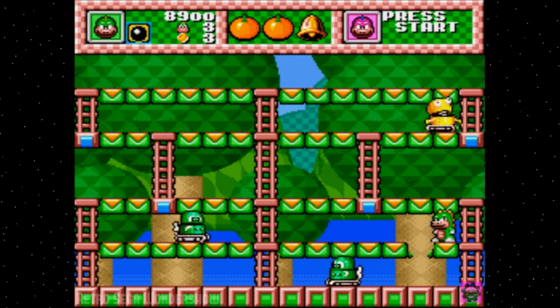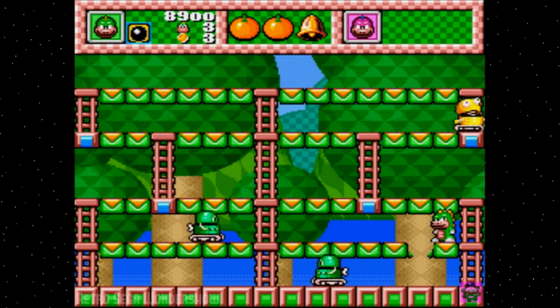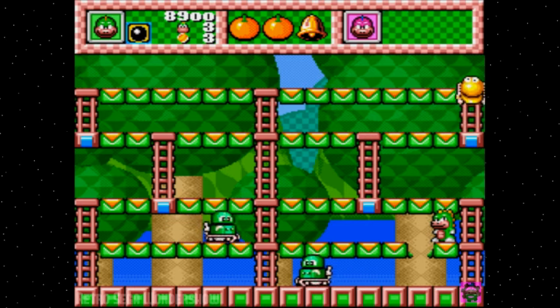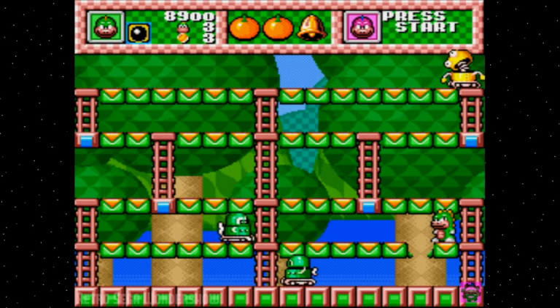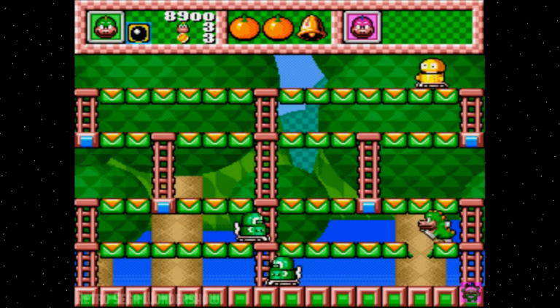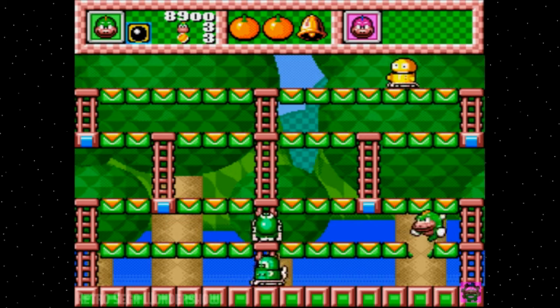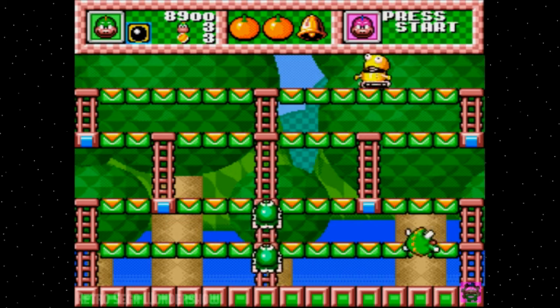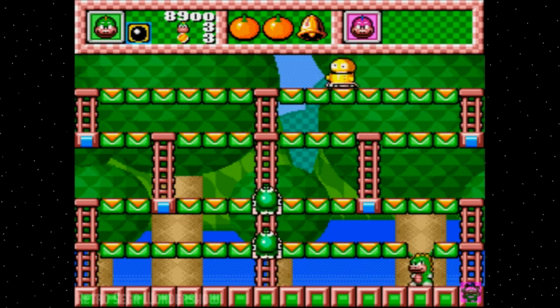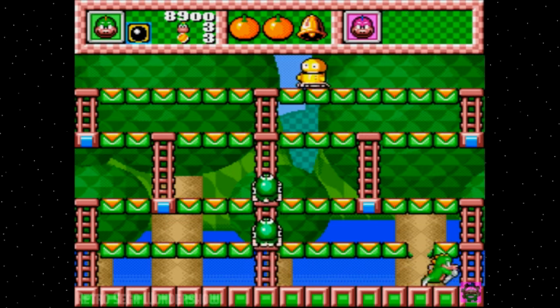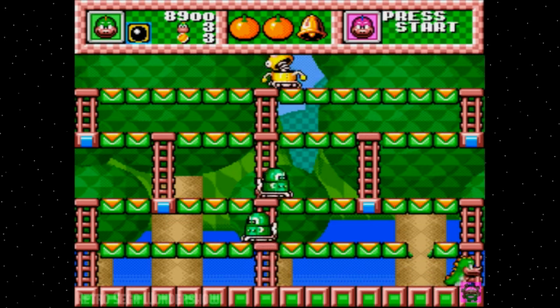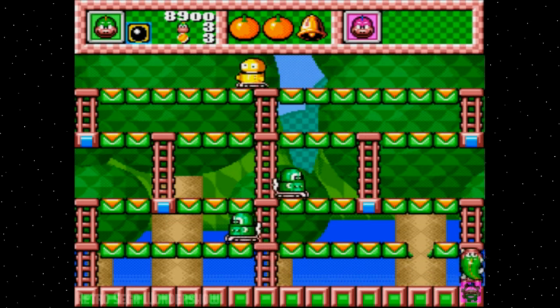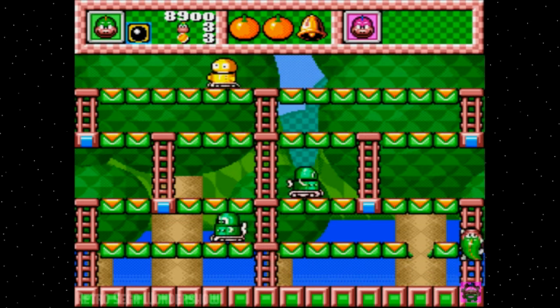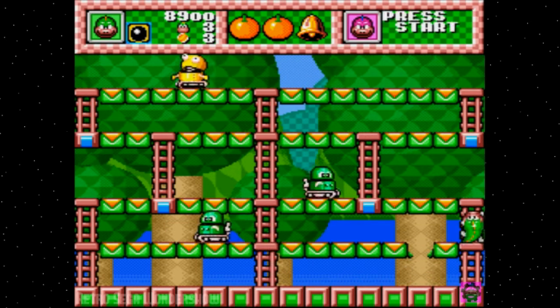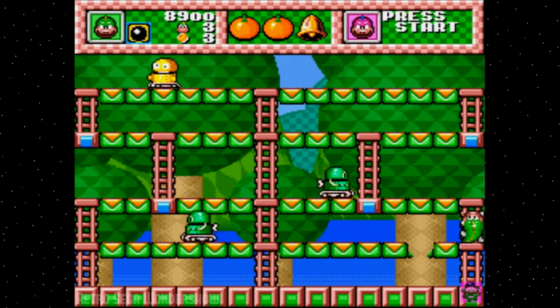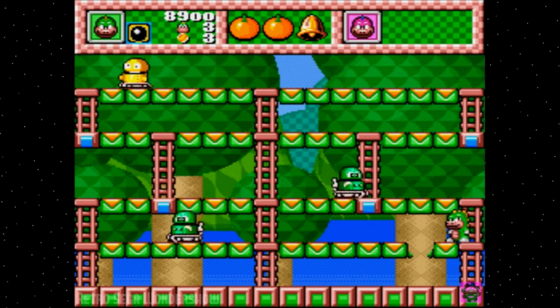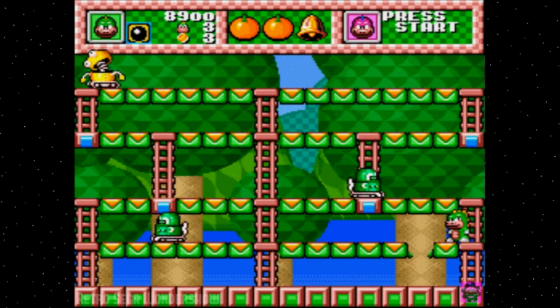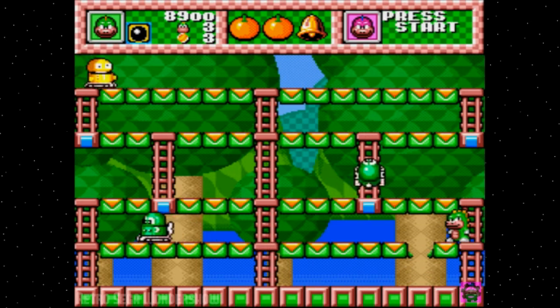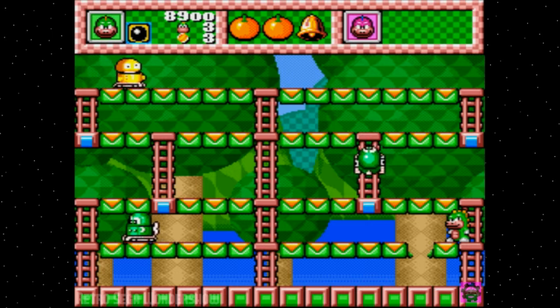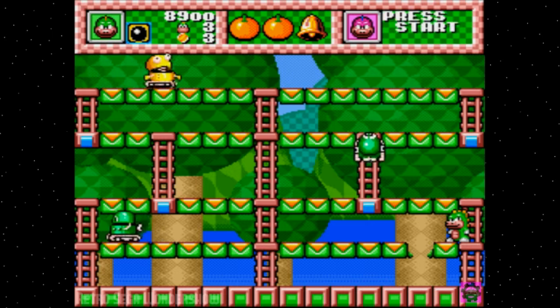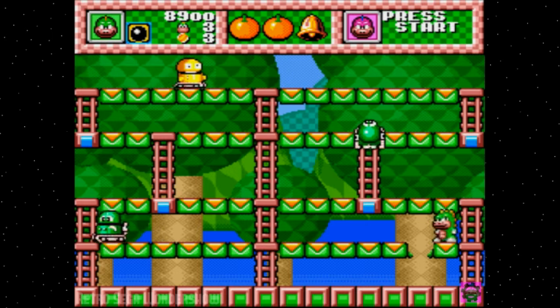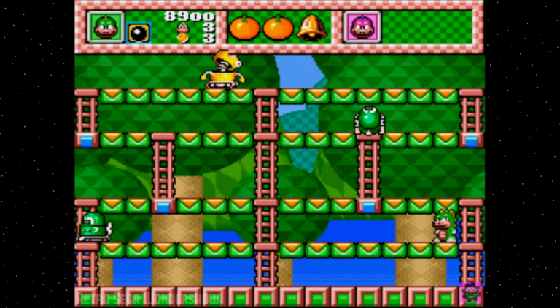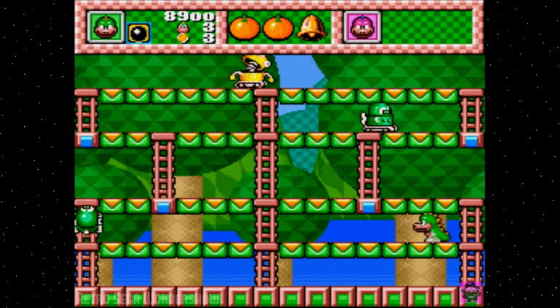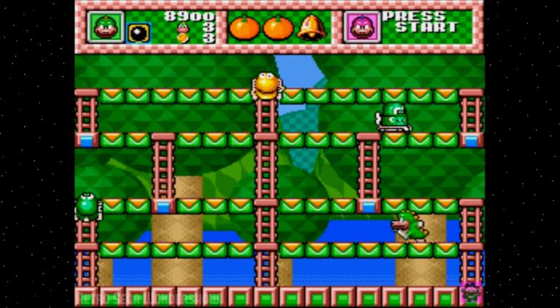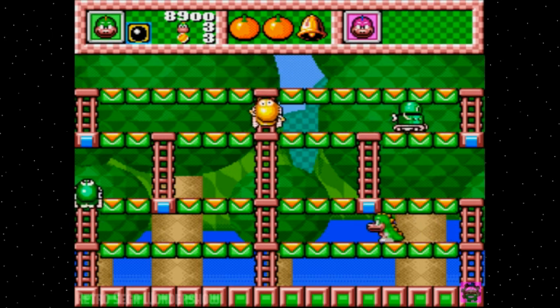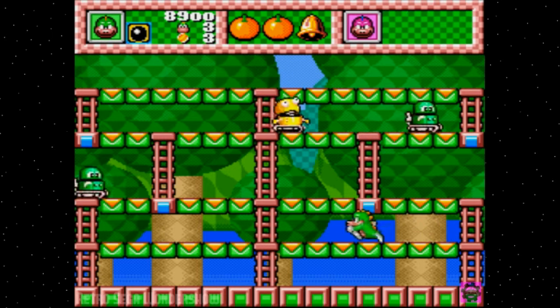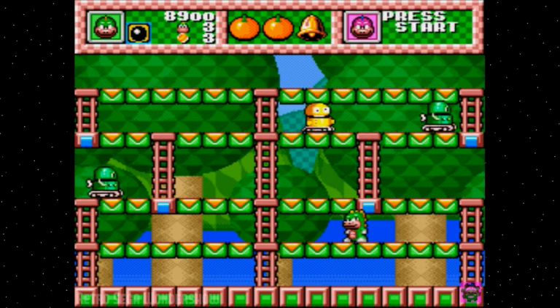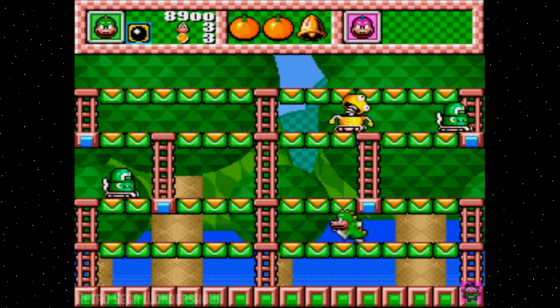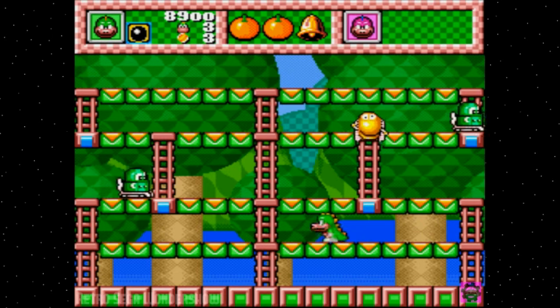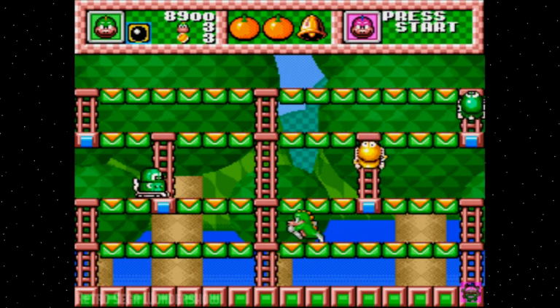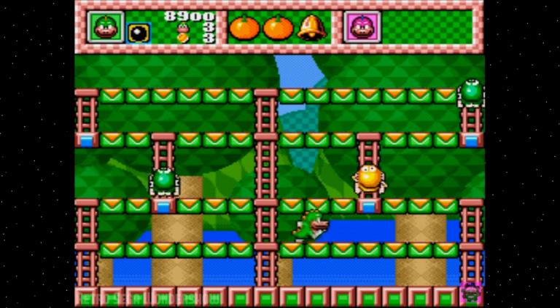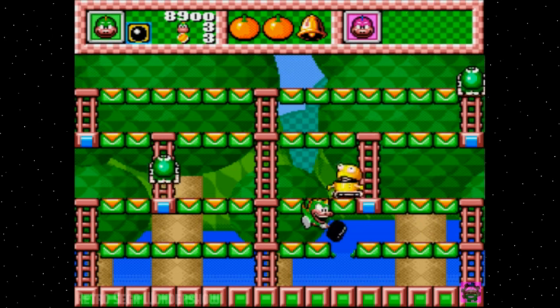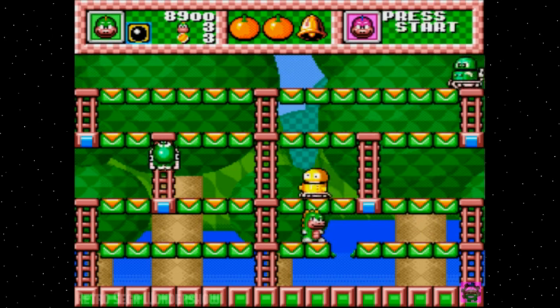When you knock a hole in the blocks, you can drop through it yourself like that if you want to, to try to get to the next level more quickly.